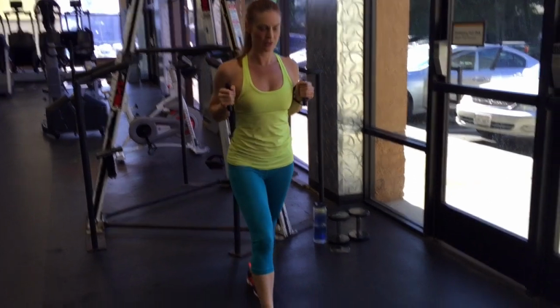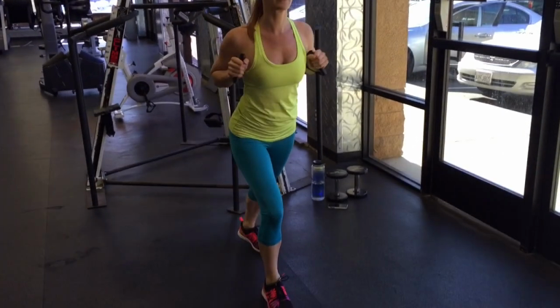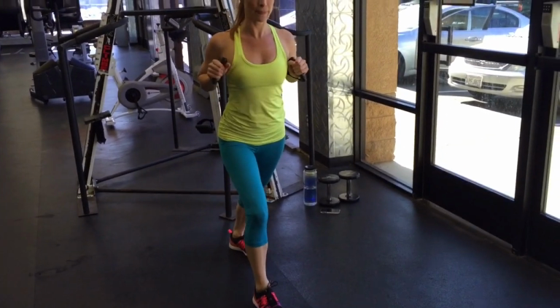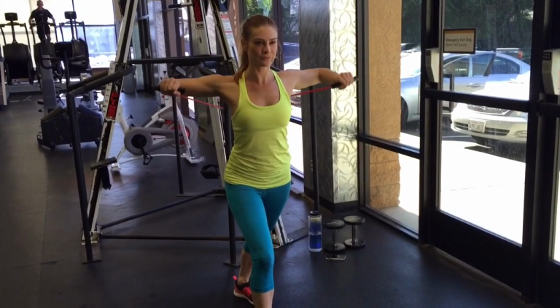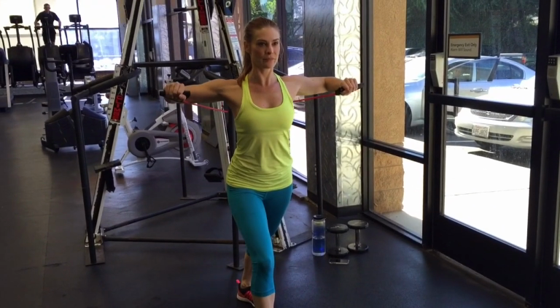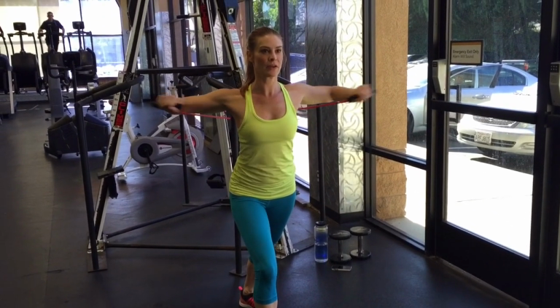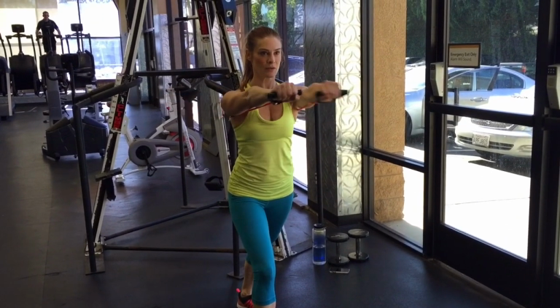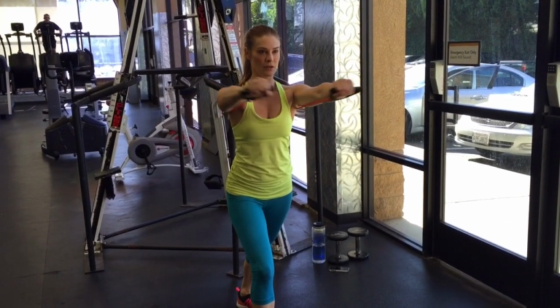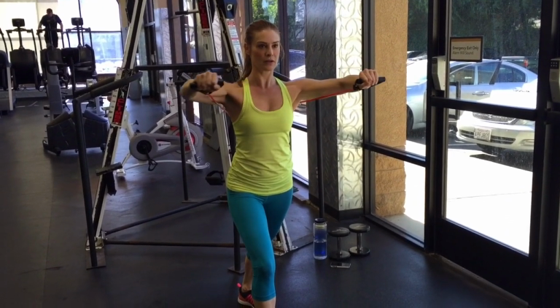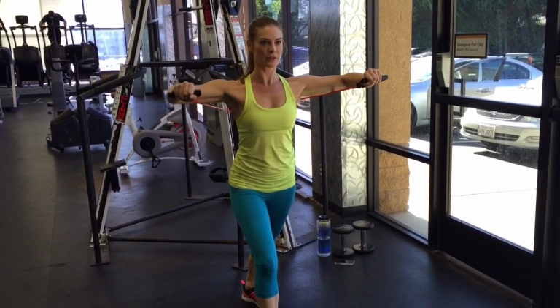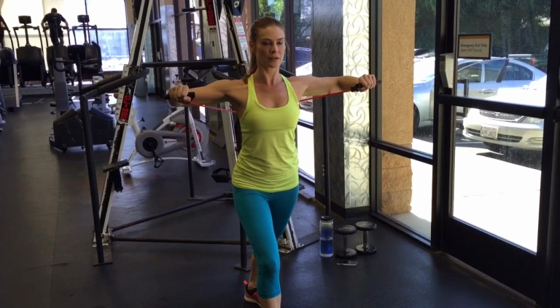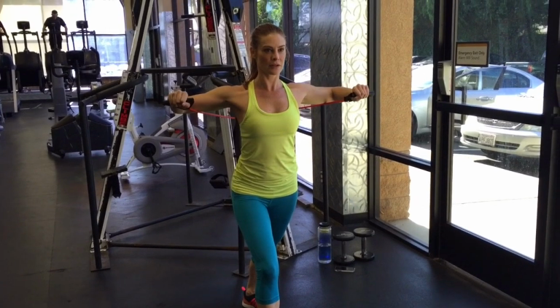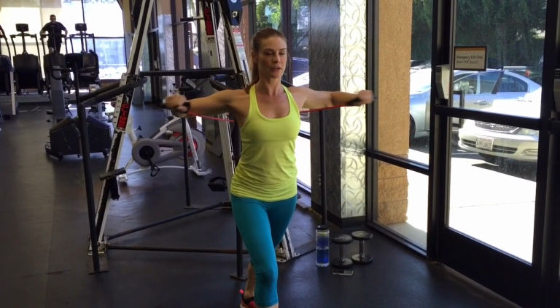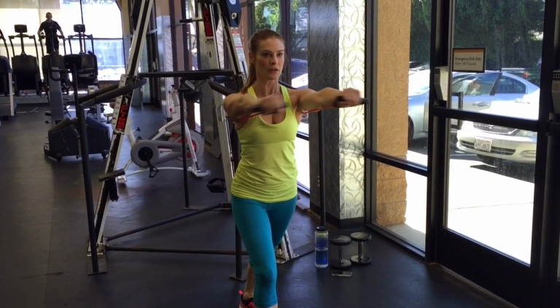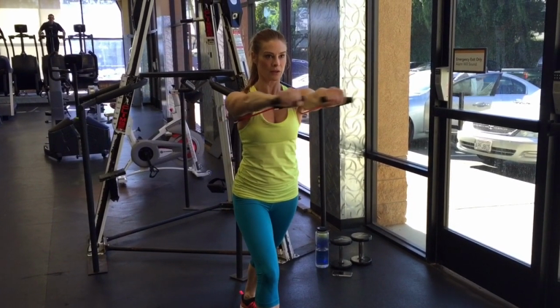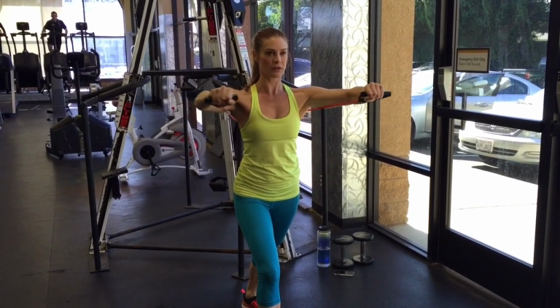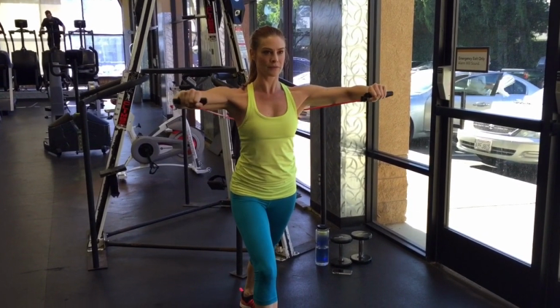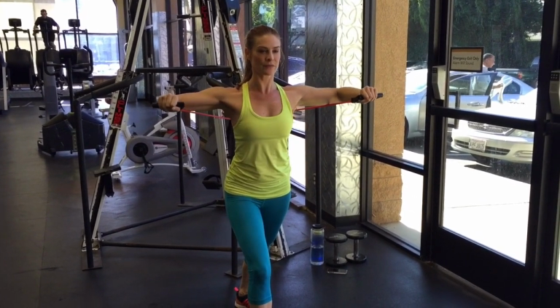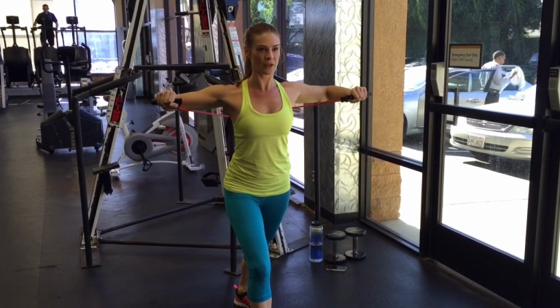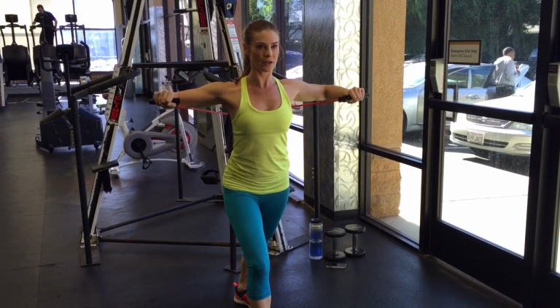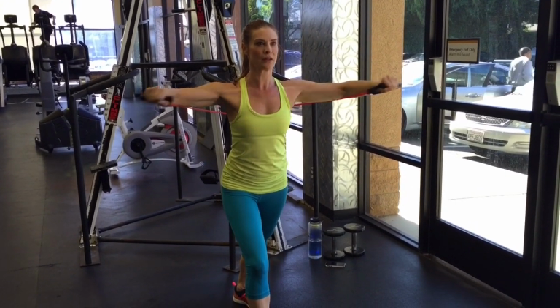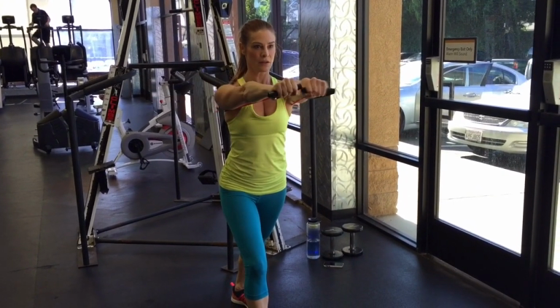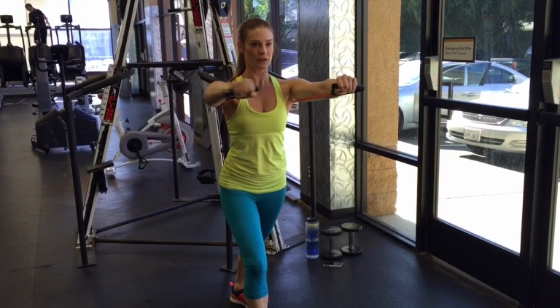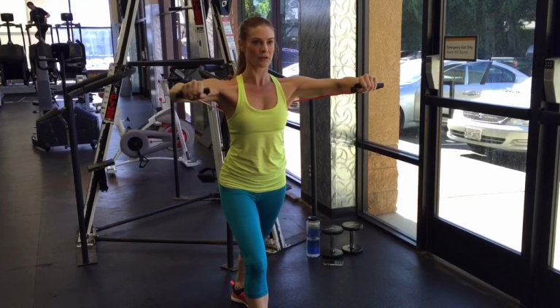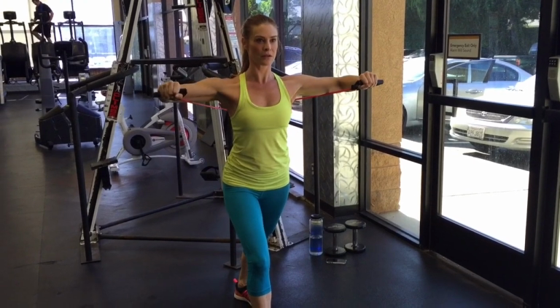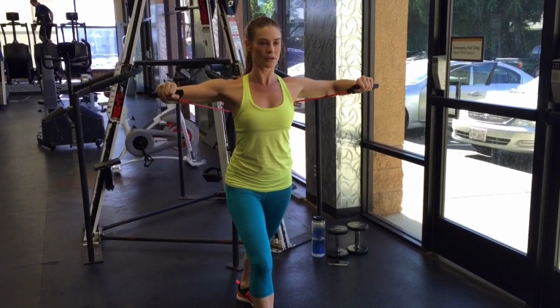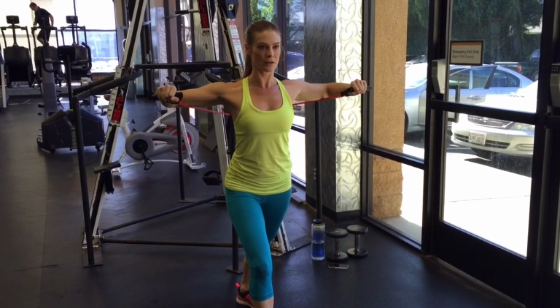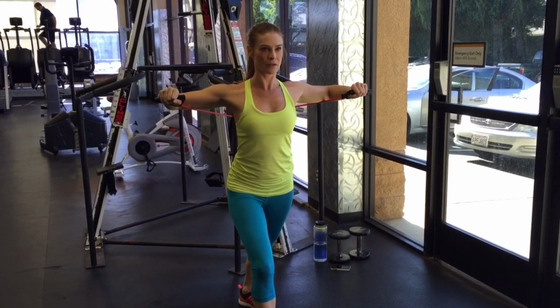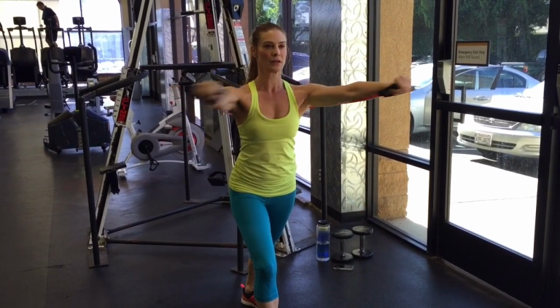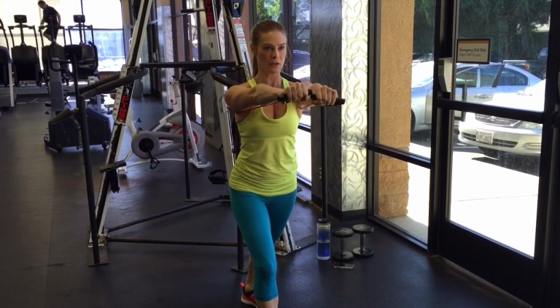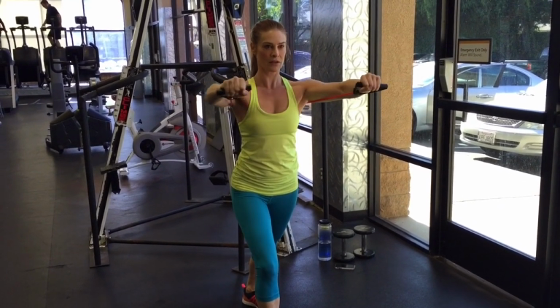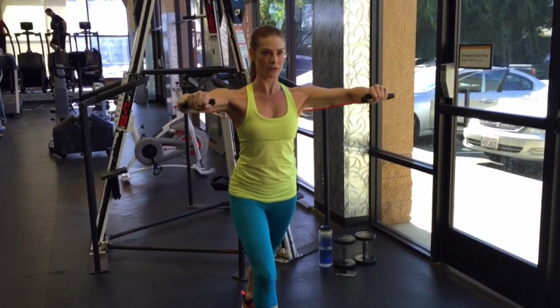Anchor the band behind you at chest height, then step forward with one foot. Drive your hands forward so that the hands come together. Make sure that you anchor your shoulders down towards your hips and back, and lock them in place so that they don't ride up throughout the movement.